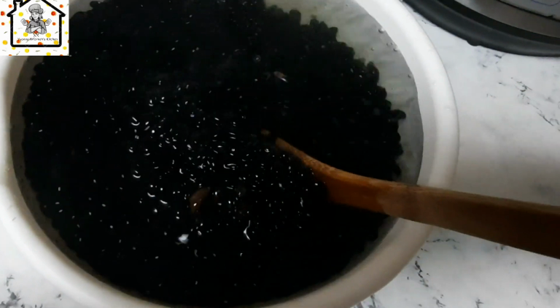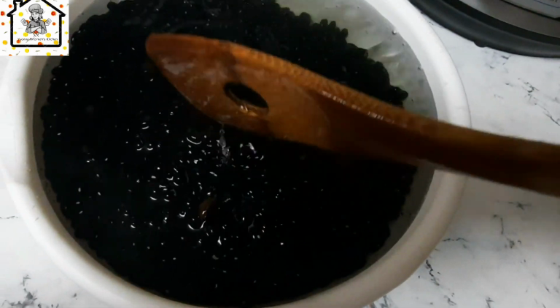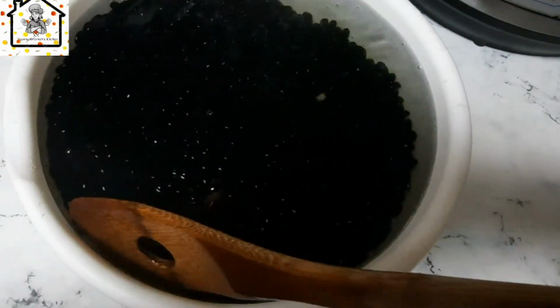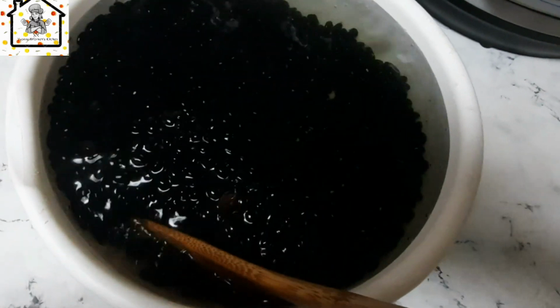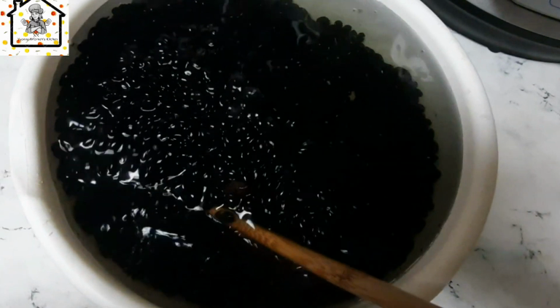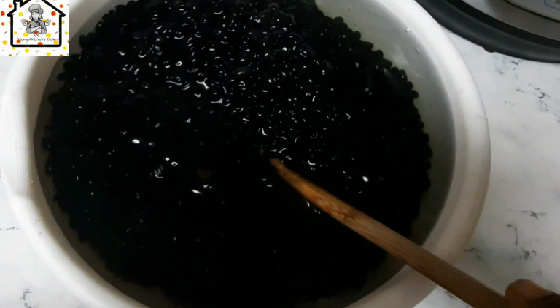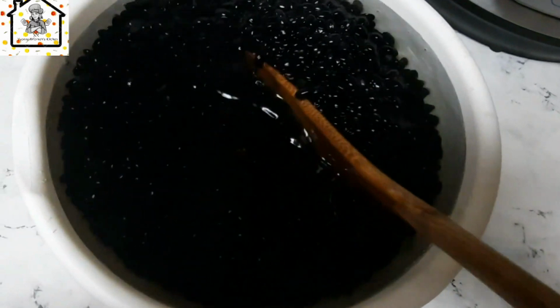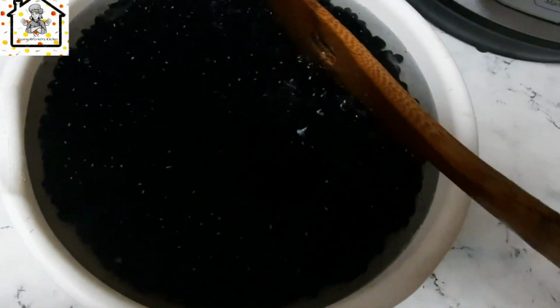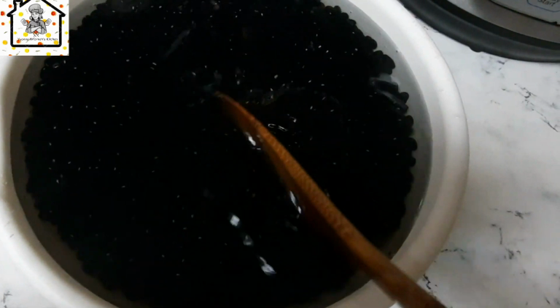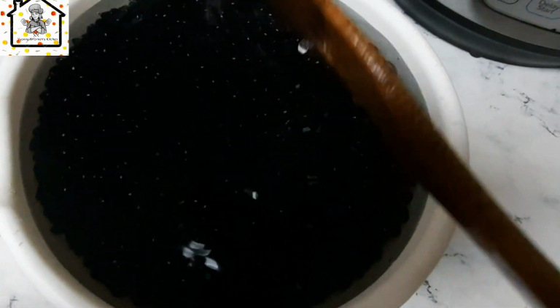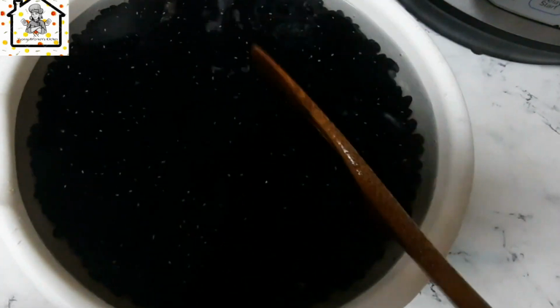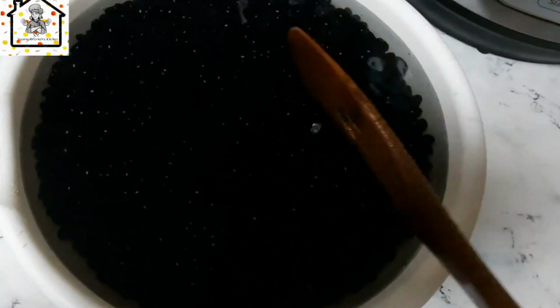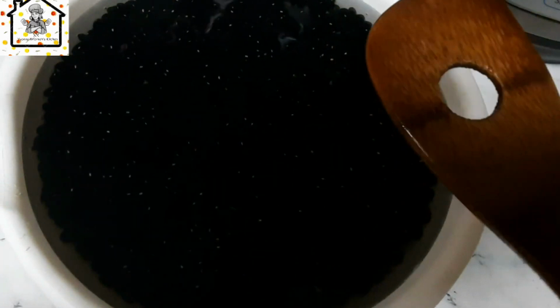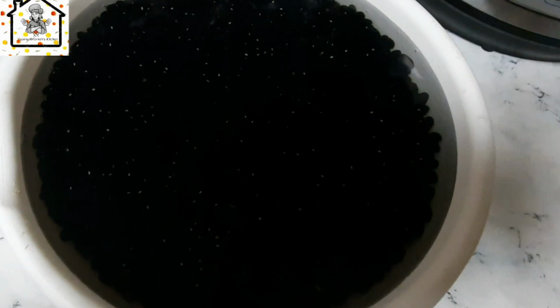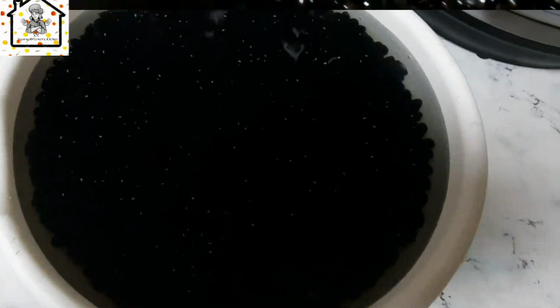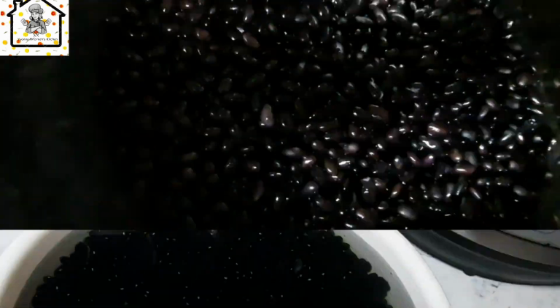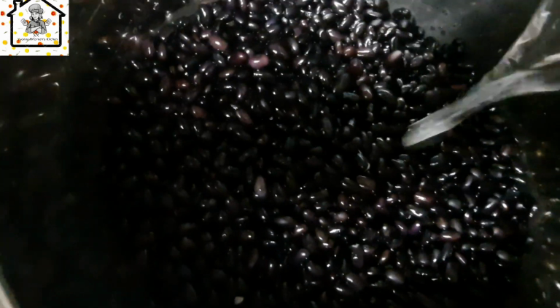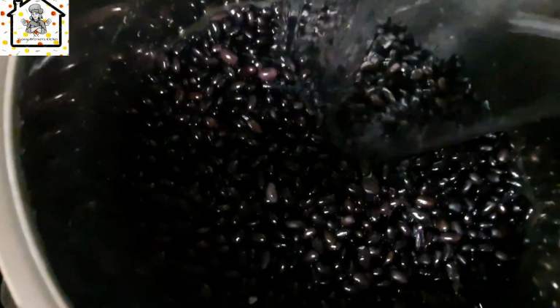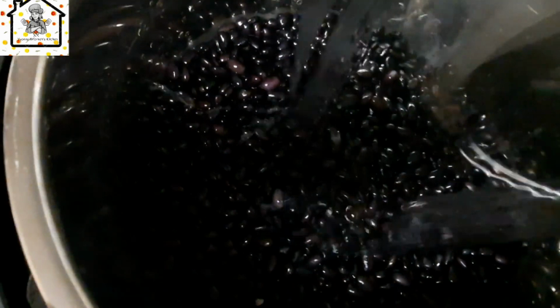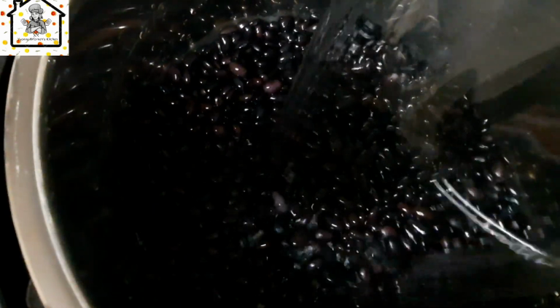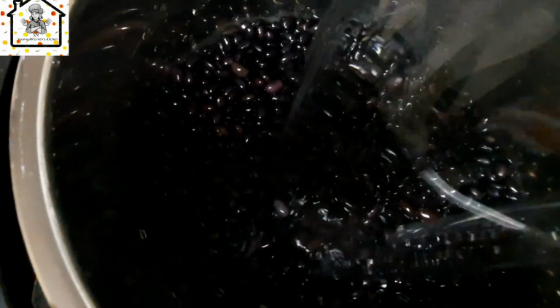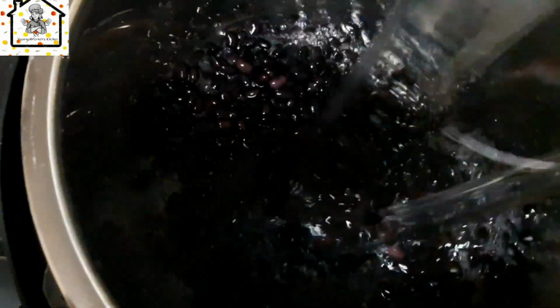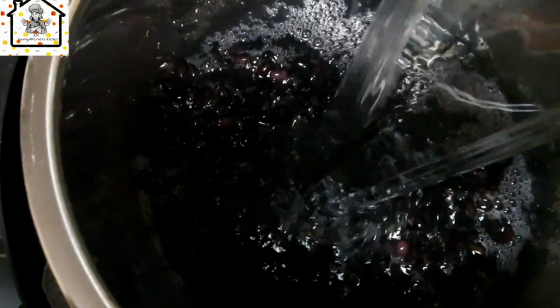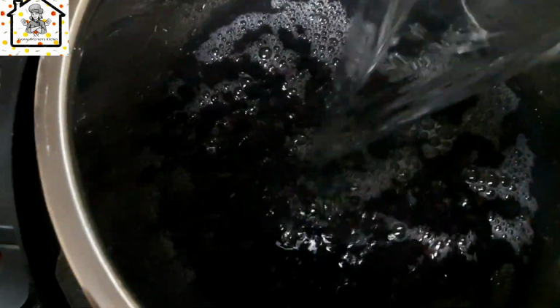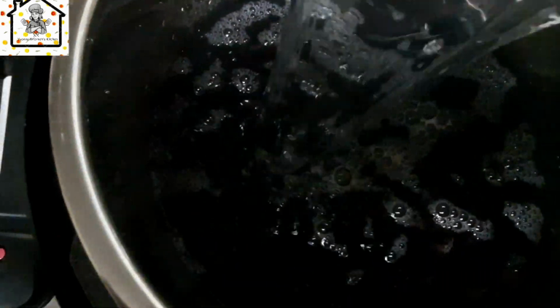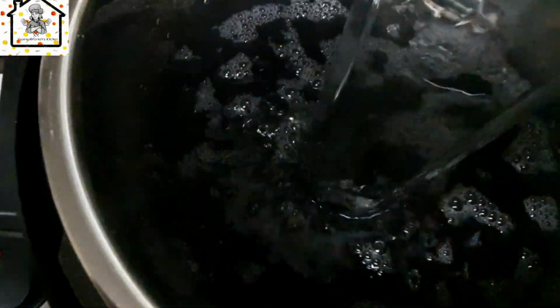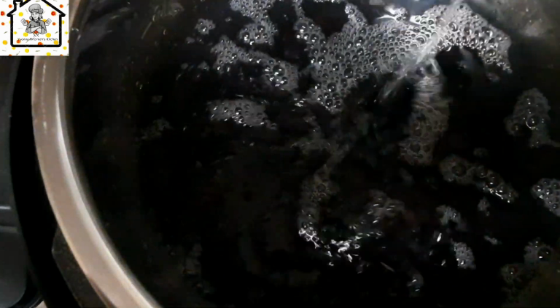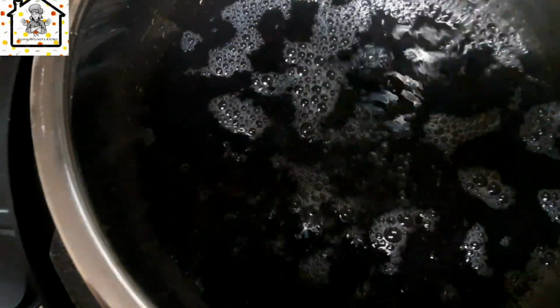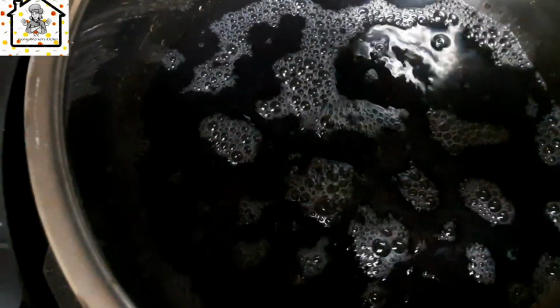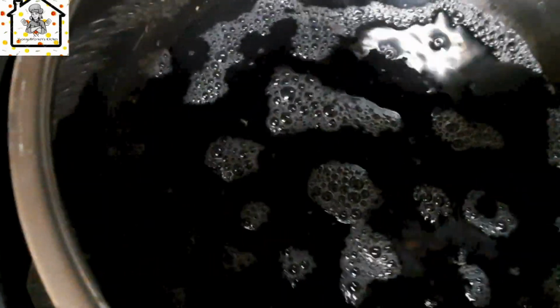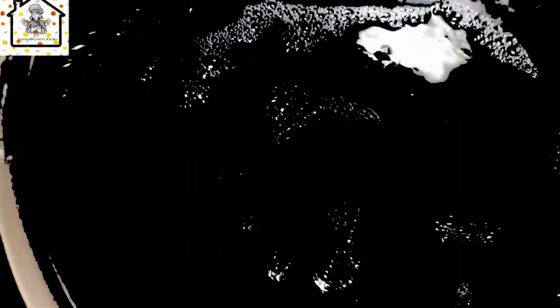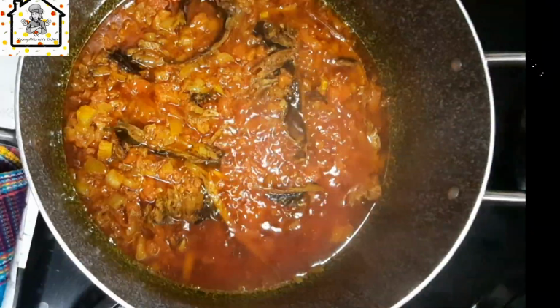I'm using an instant pot to cook the beans. Fast forward — I have the beans in the instant pot. I'll add in some water and let's cook it. When the beans are ready, we'll go ahead and stew them.